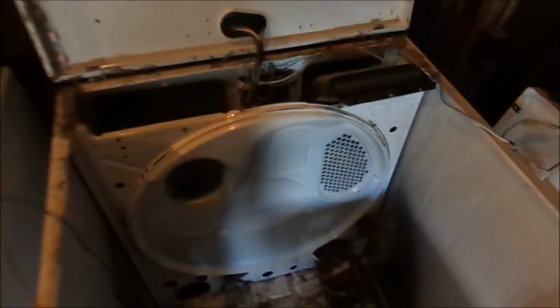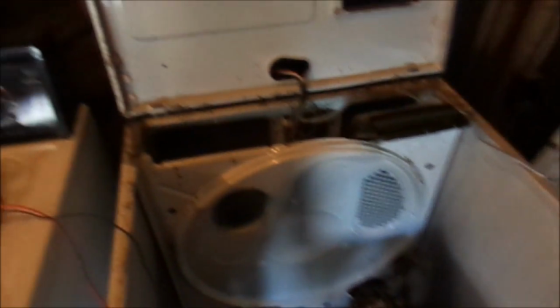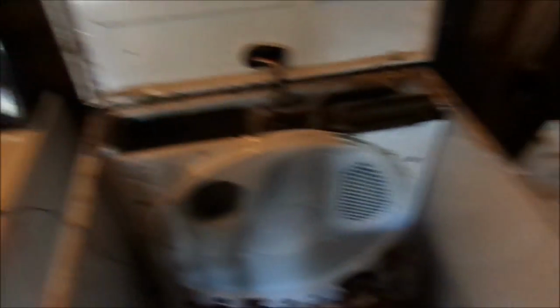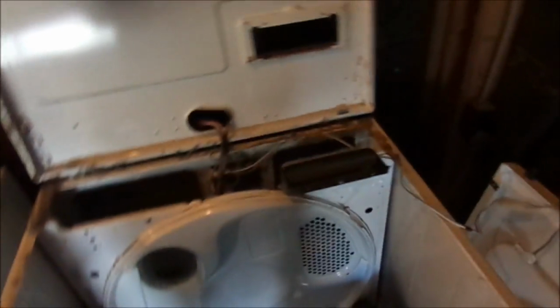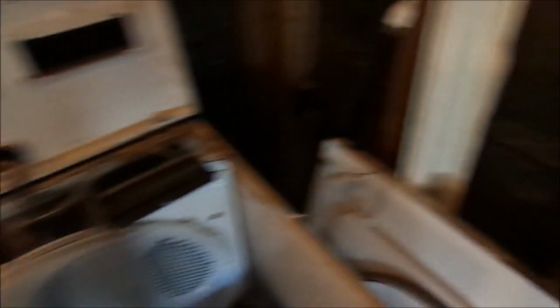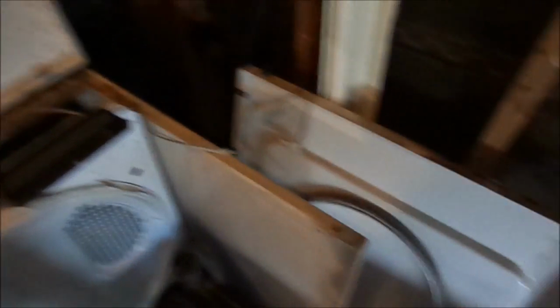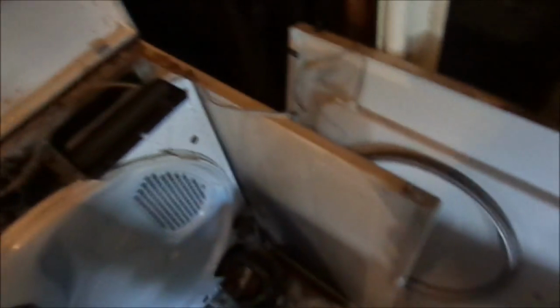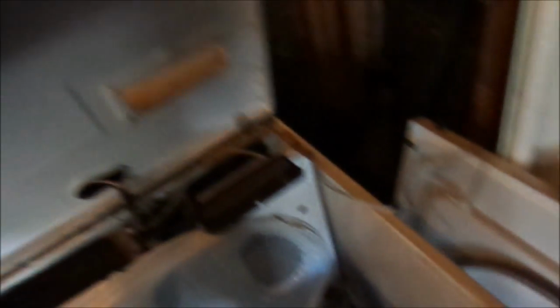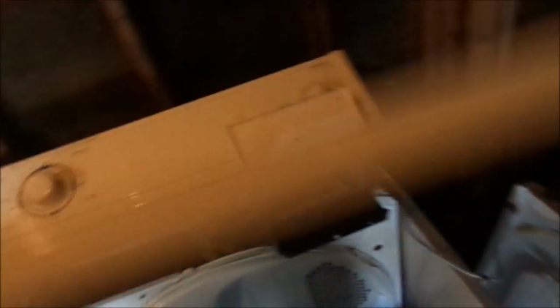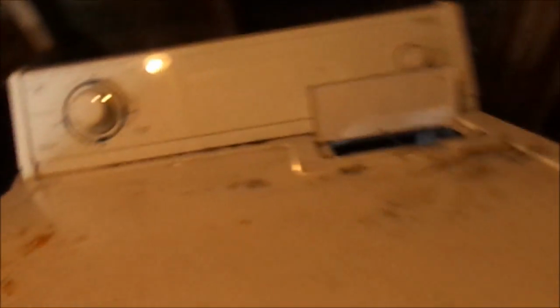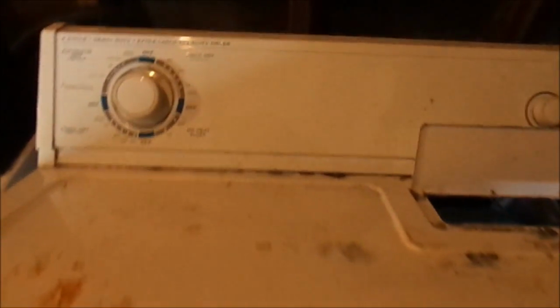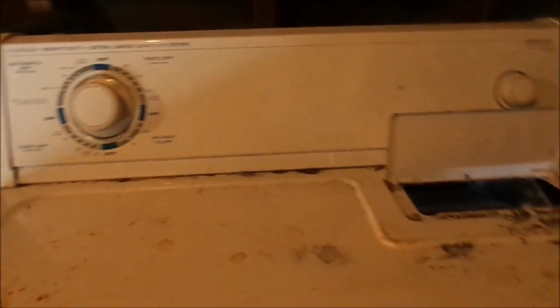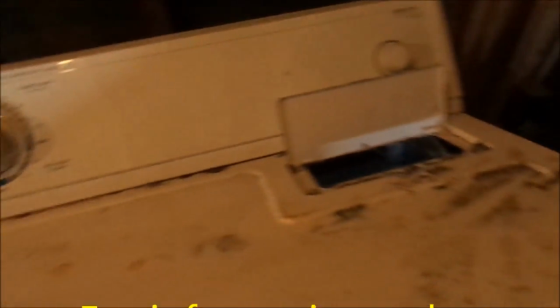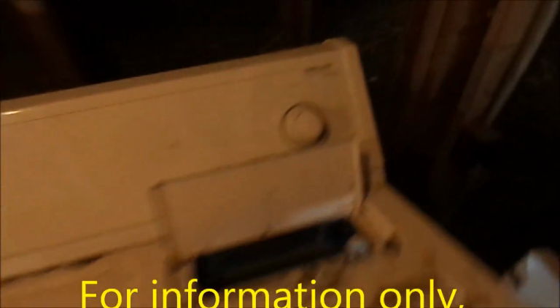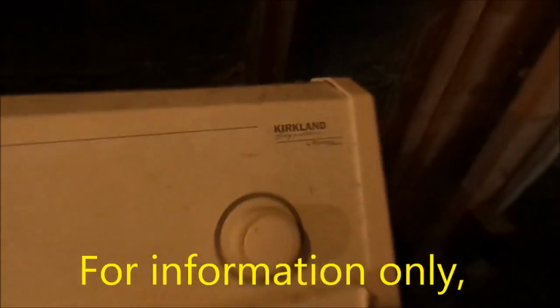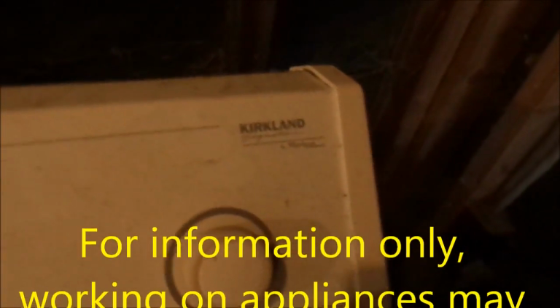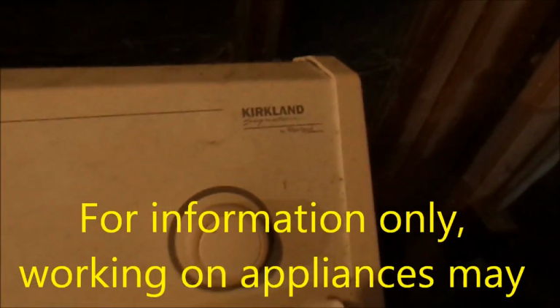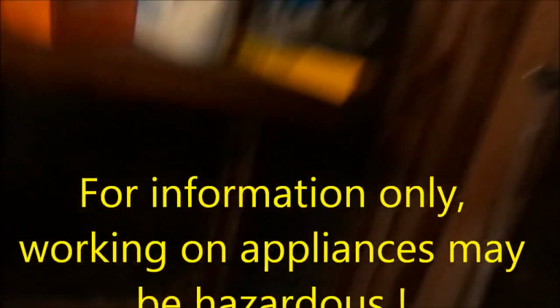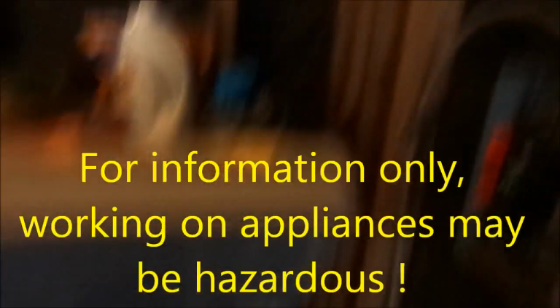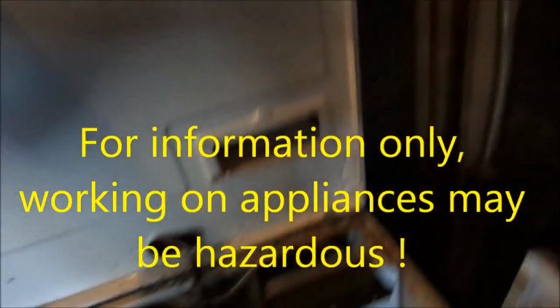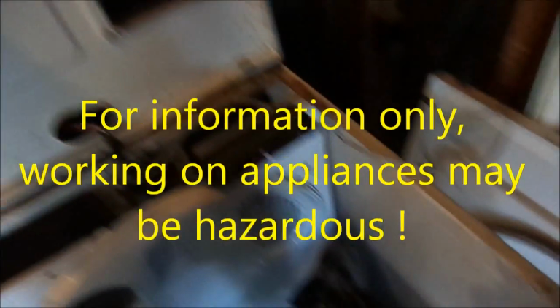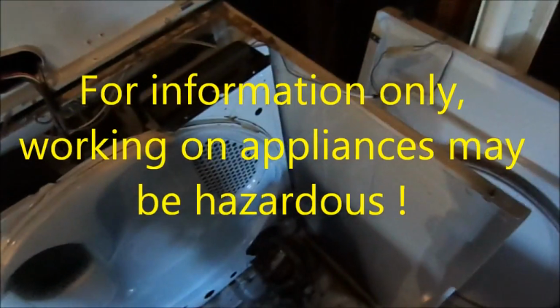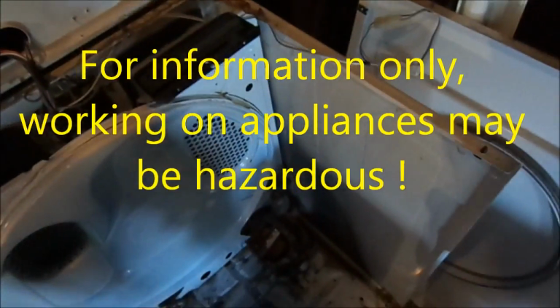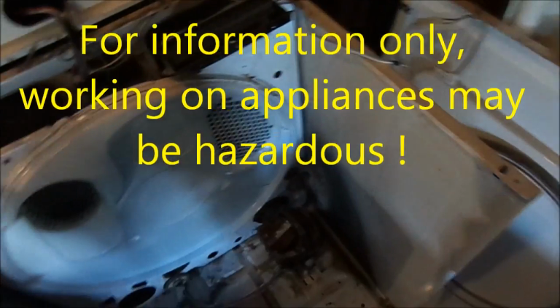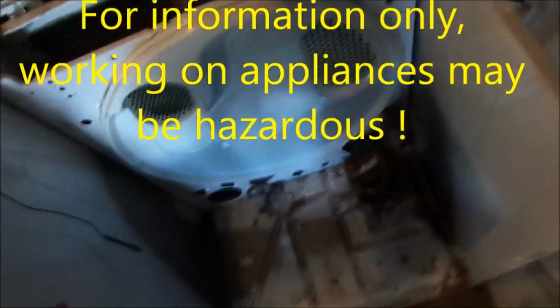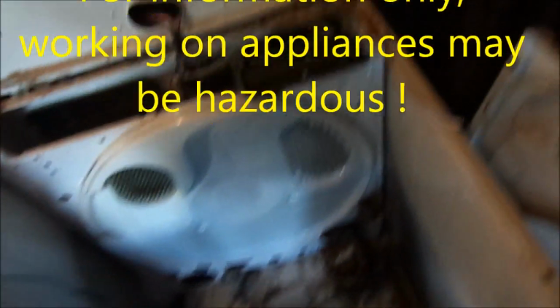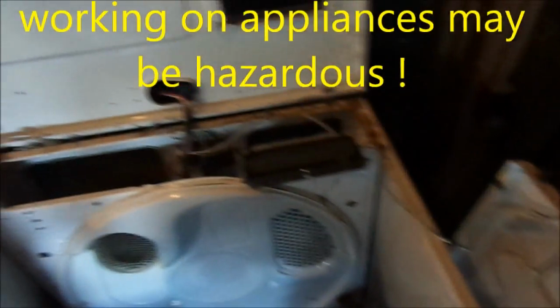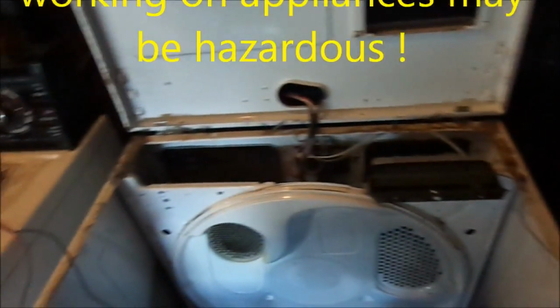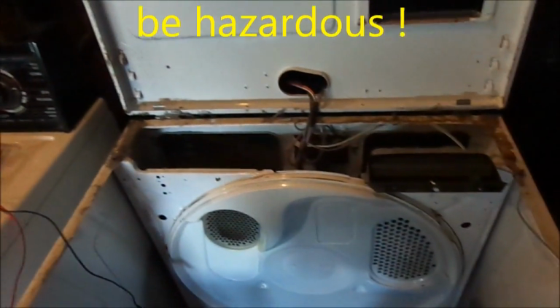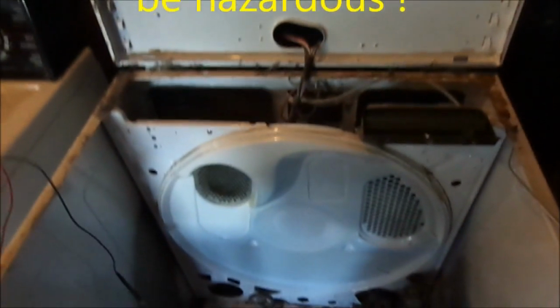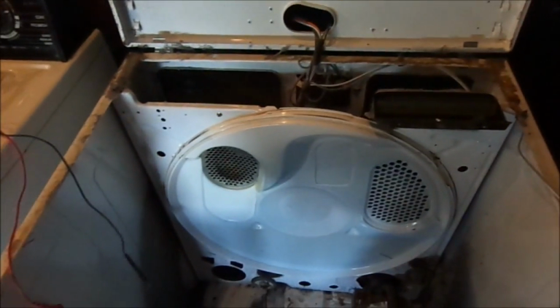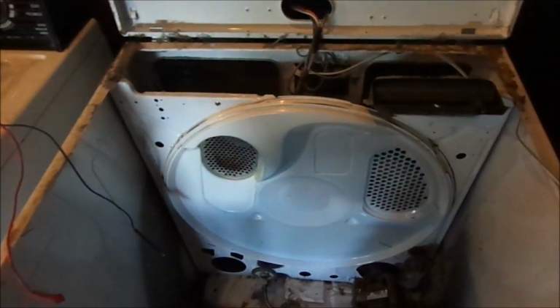Hi, it's Build the Handyman. Today we're looking at a Kirkland — it's basically a Whirlpool design. Whirlpool, Kirkland, Sears, Kenmore — they're all essentially the same platform.